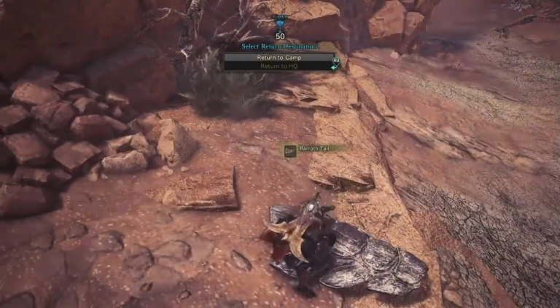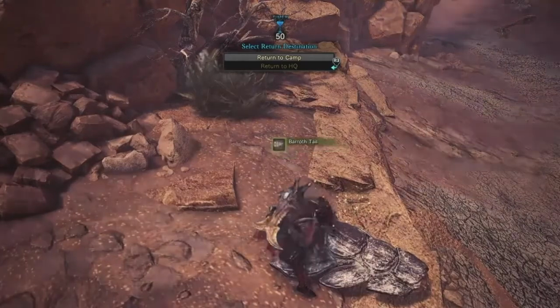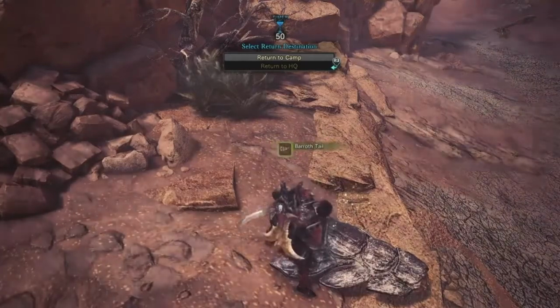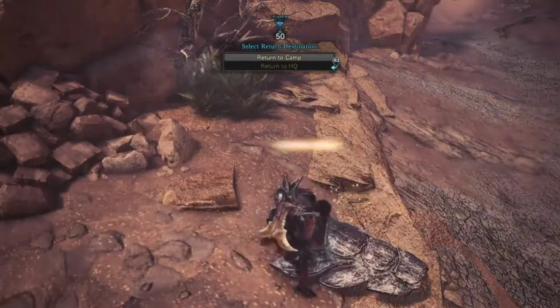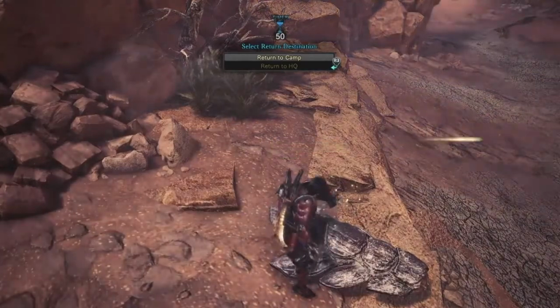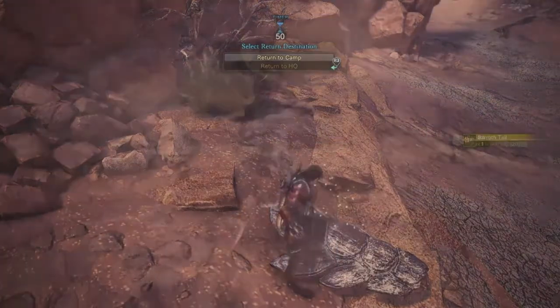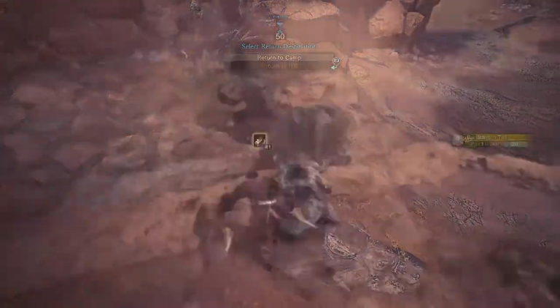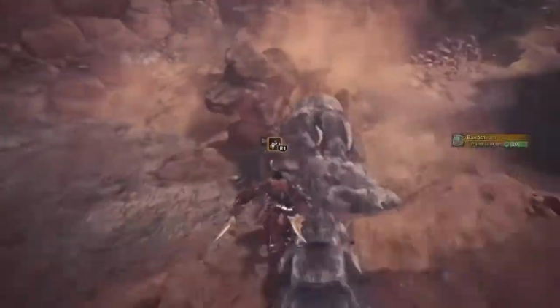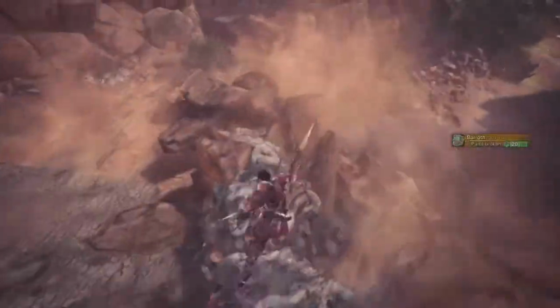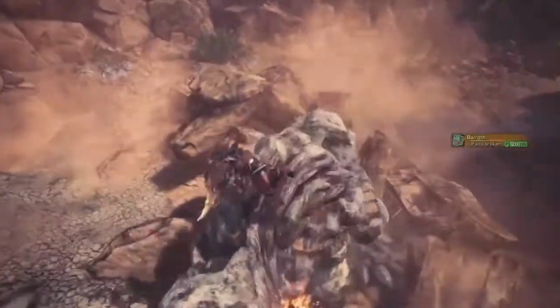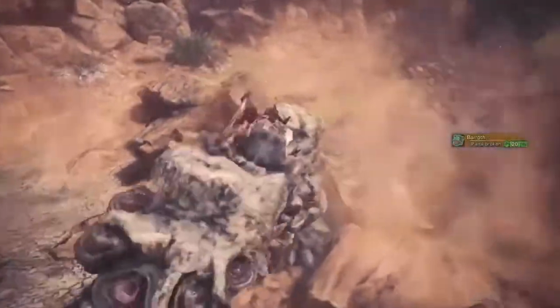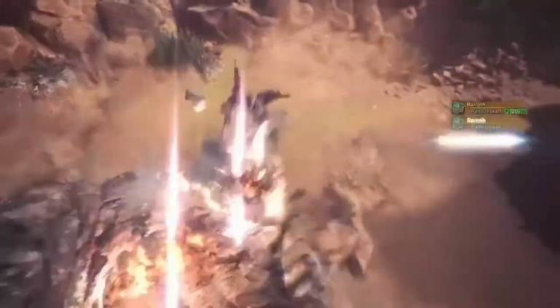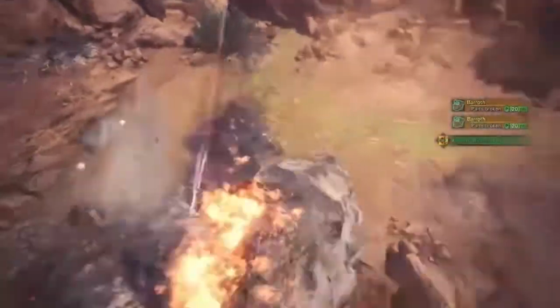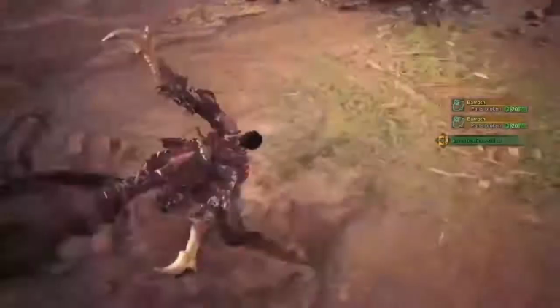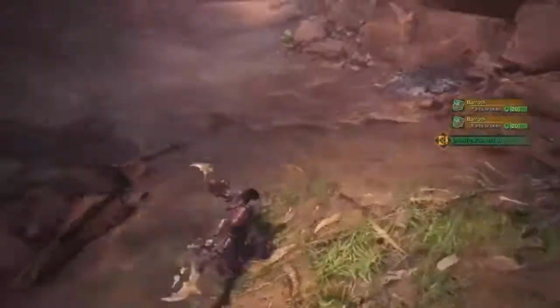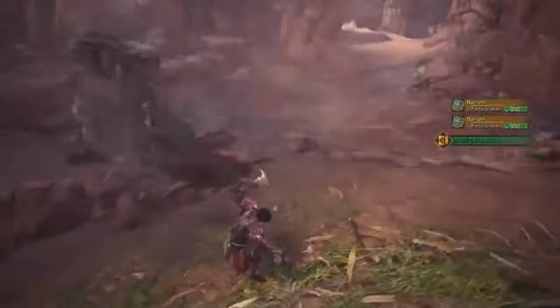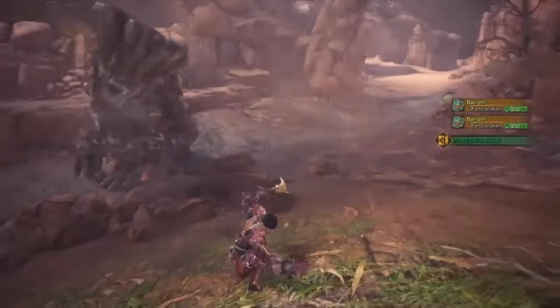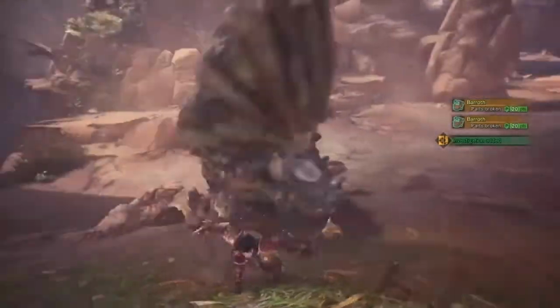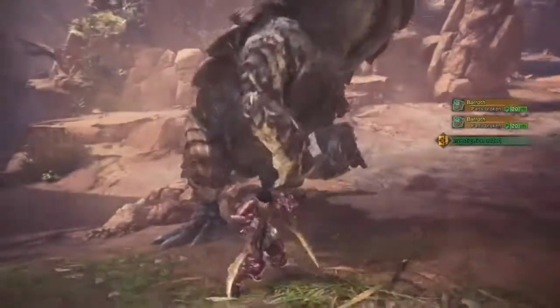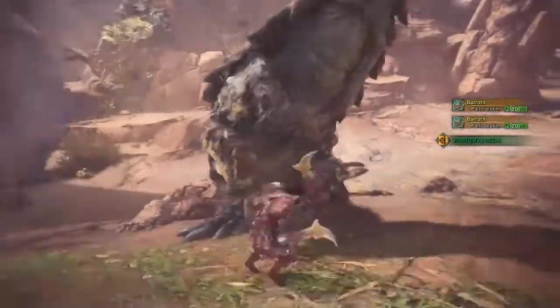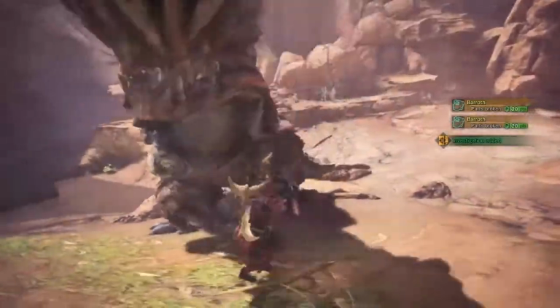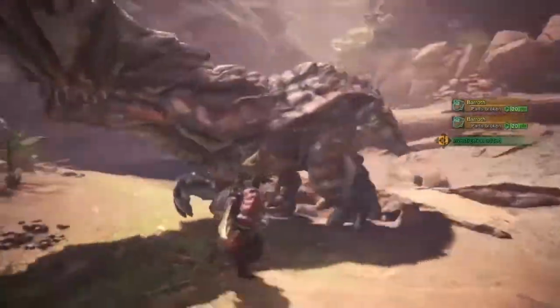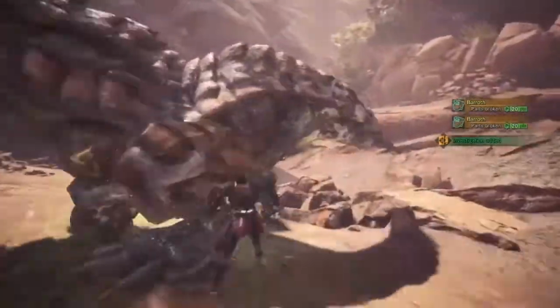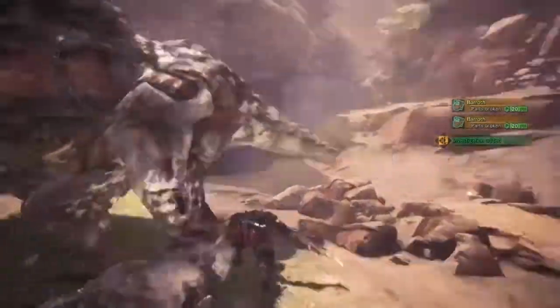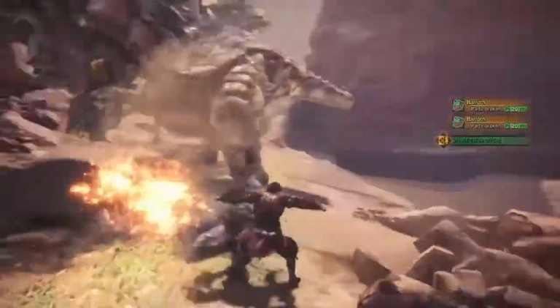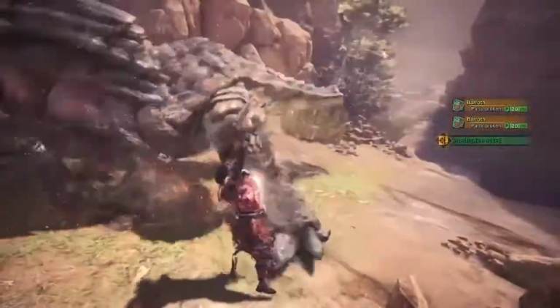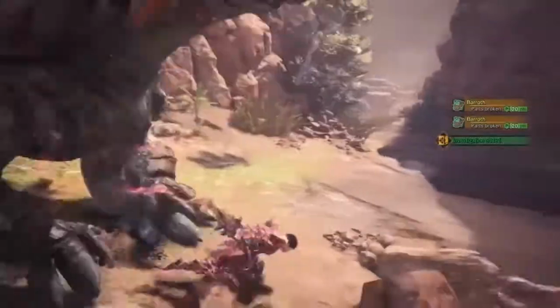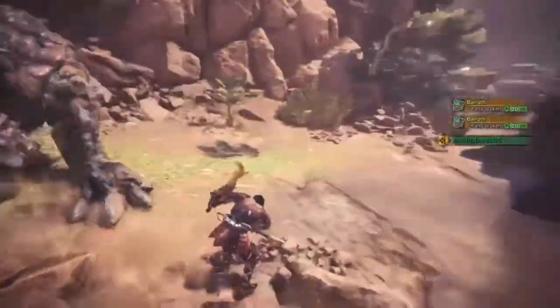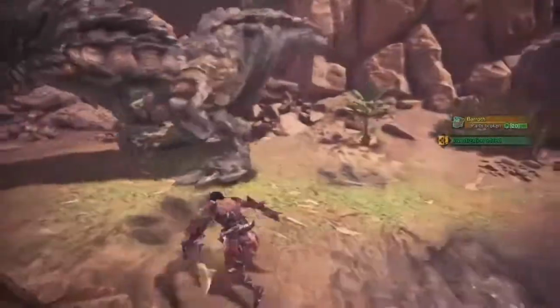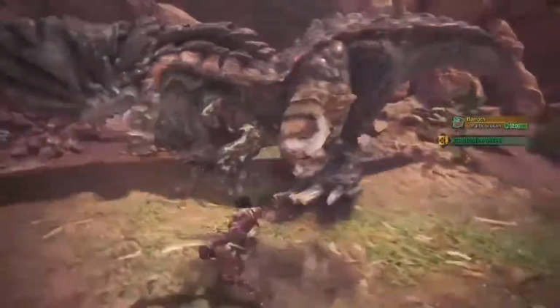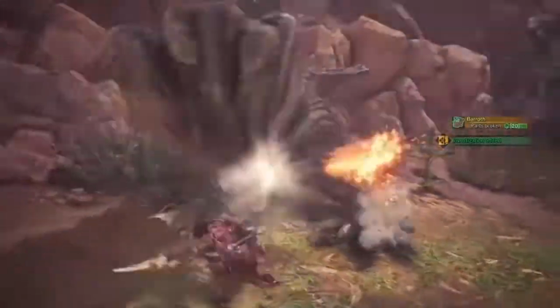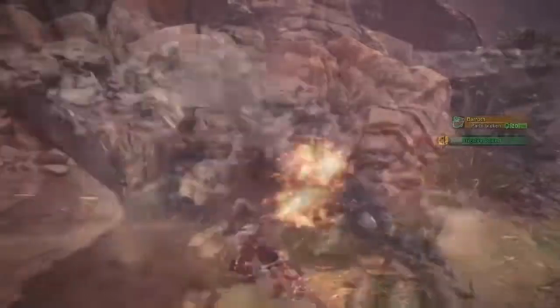The weakest part of the Barroth's body is its hands and underbelly. During a fight, center yourself around the legs and attack while evading its head and tail. It'll fall over in no time.